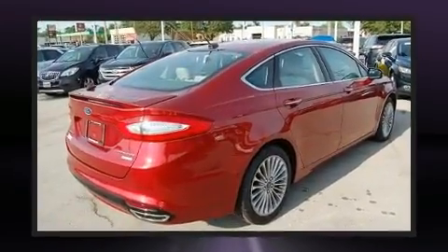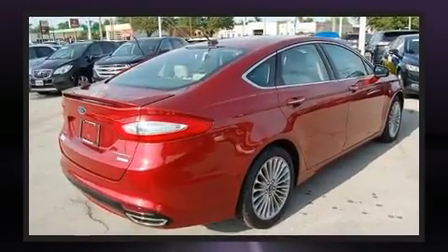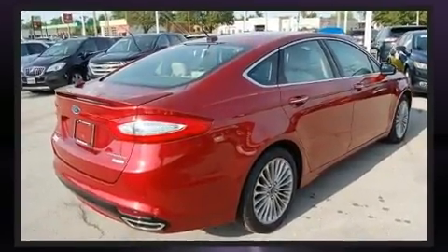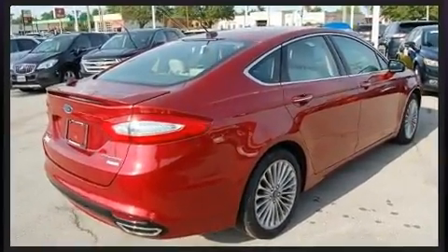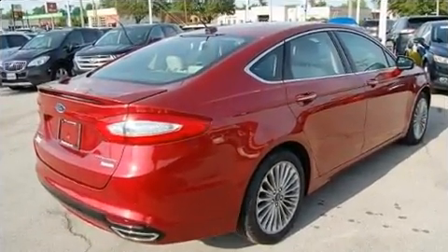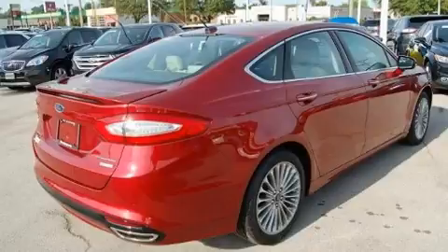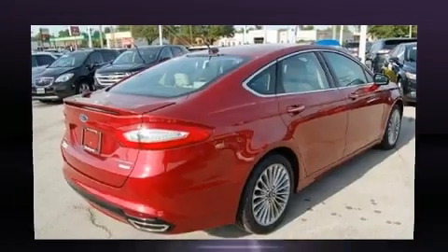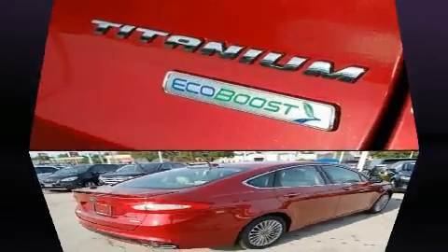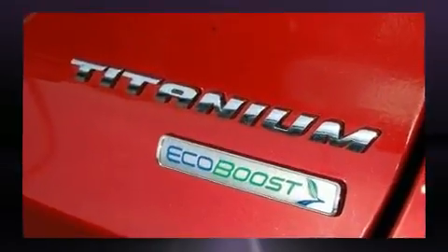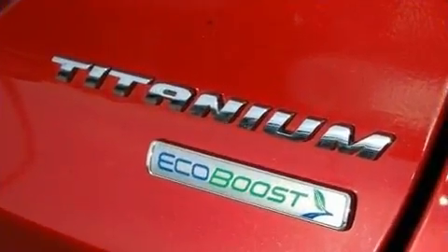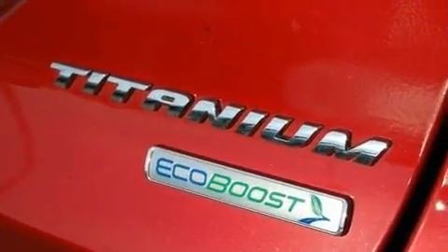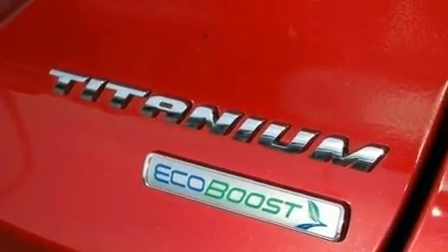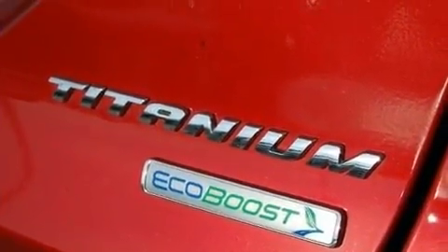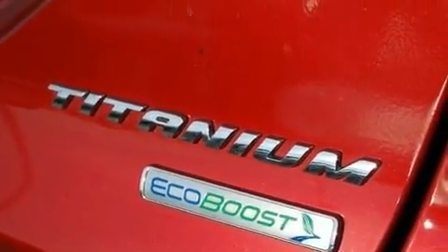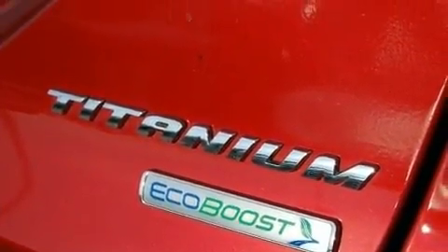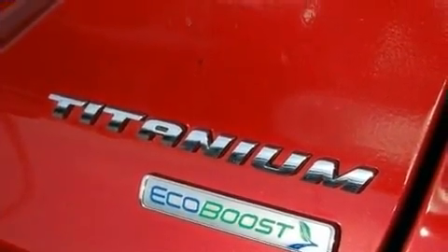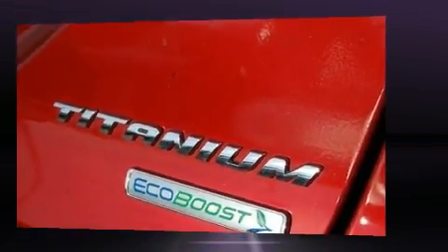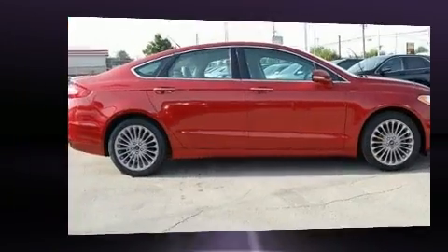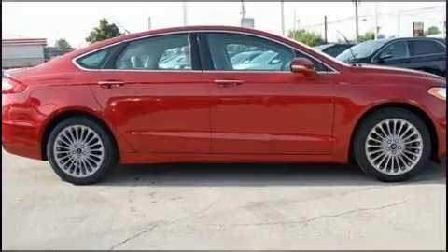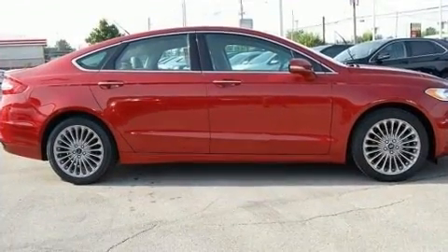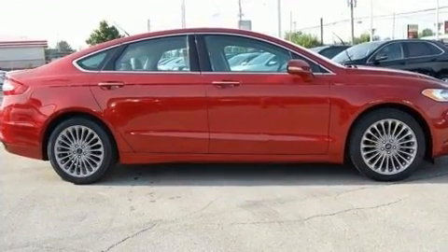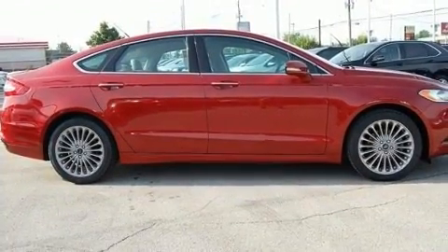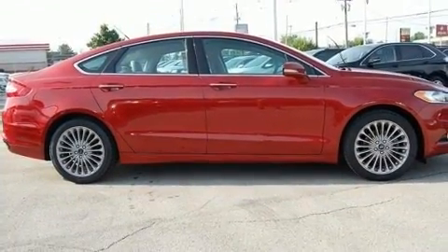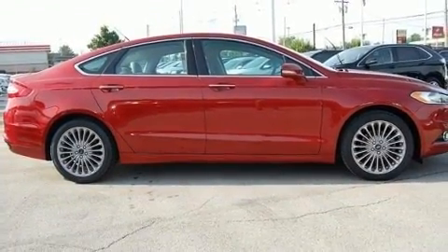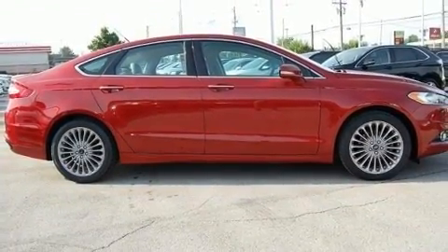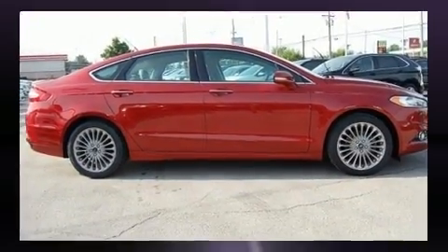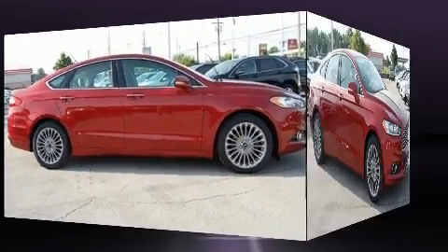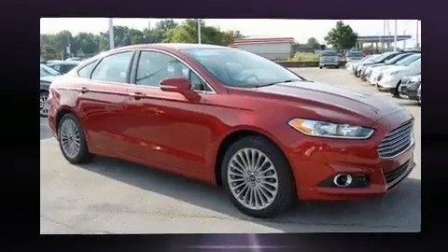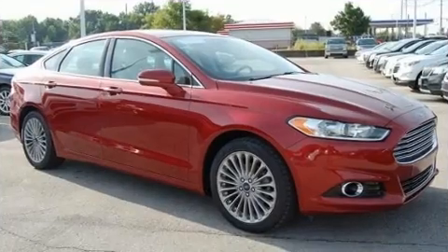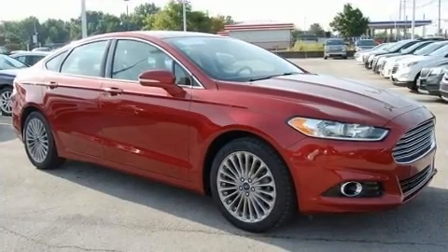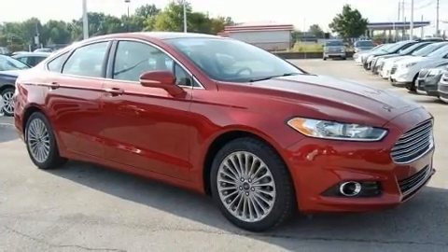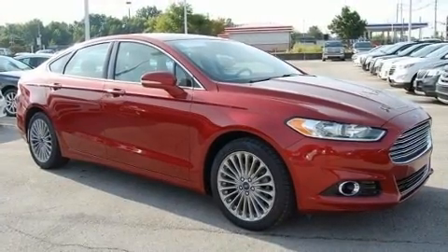Under the hood, you'll find a four-cylinder engine with more than 200 horsepower. And for added security, dynamic stability control supplements the drivetrain. A turbocharger further enhances performance while also preserving fuel economy.